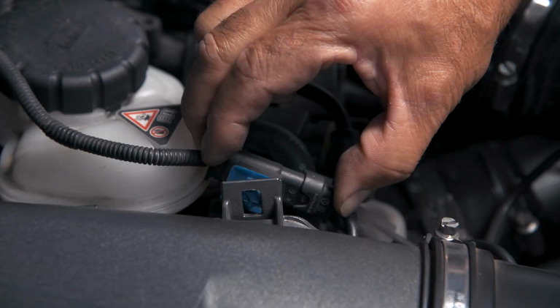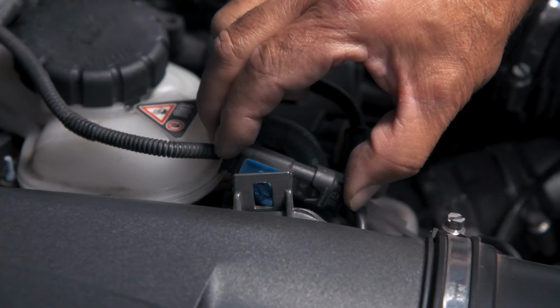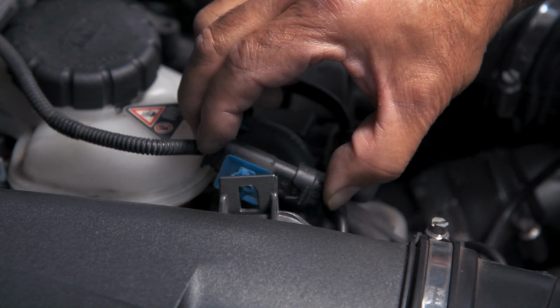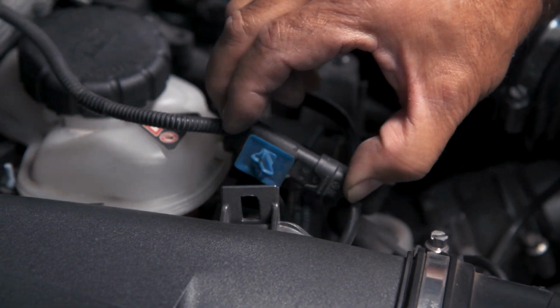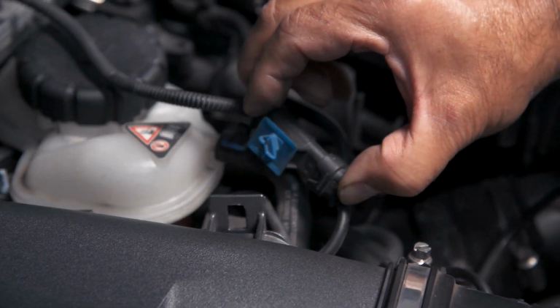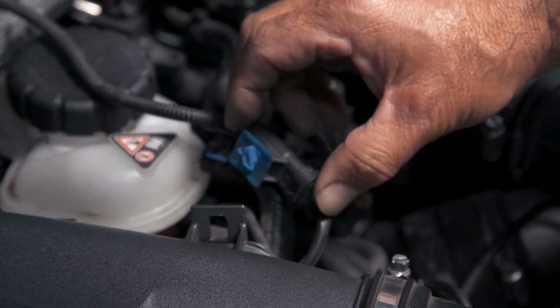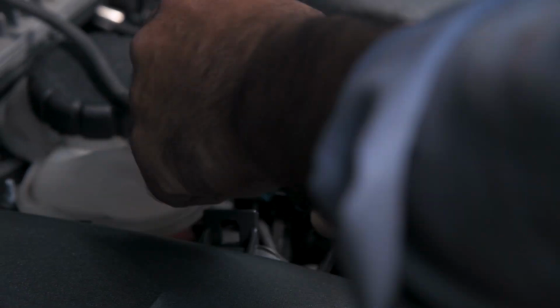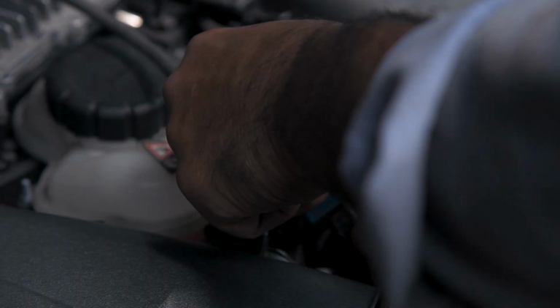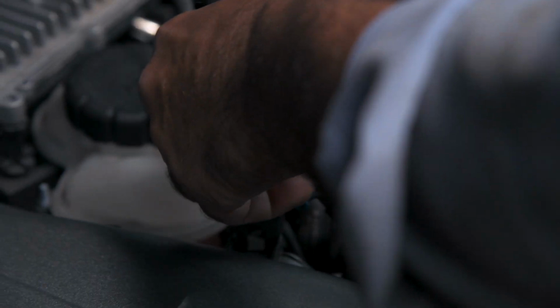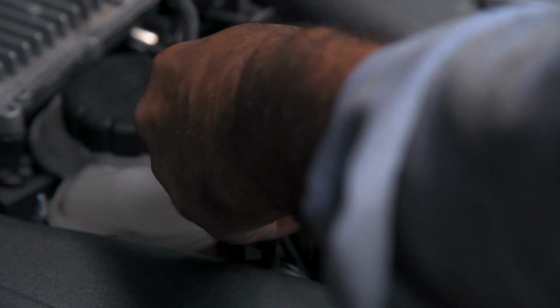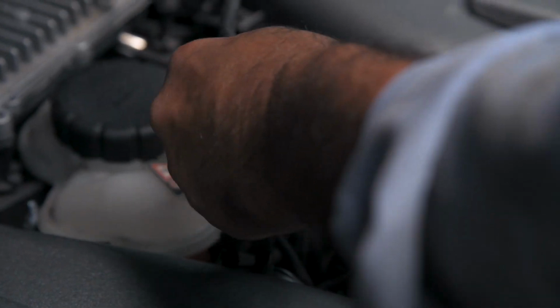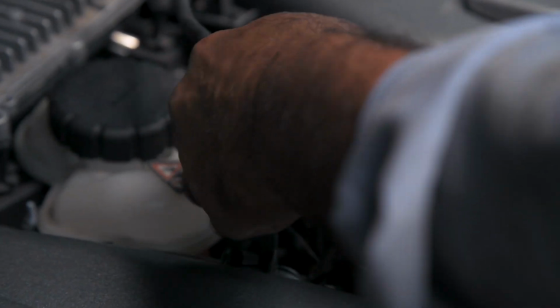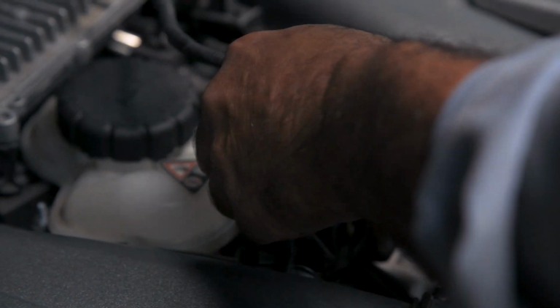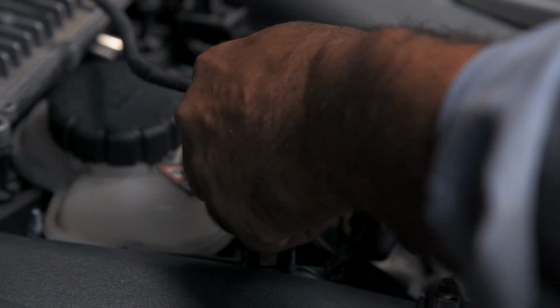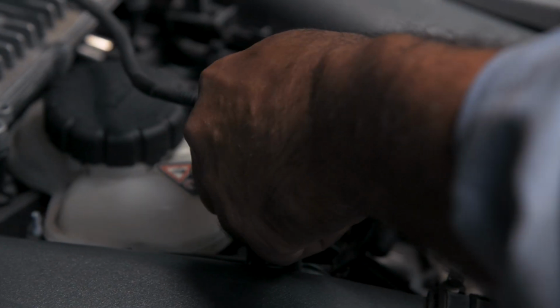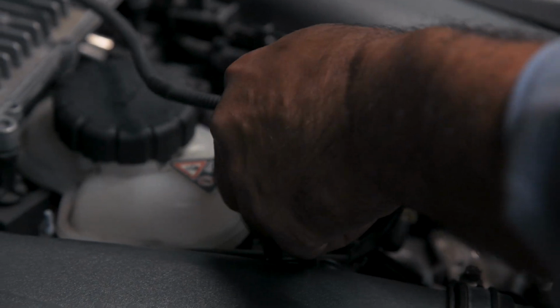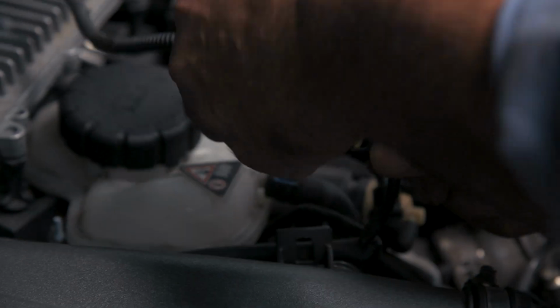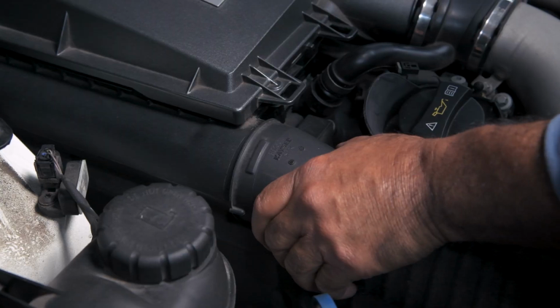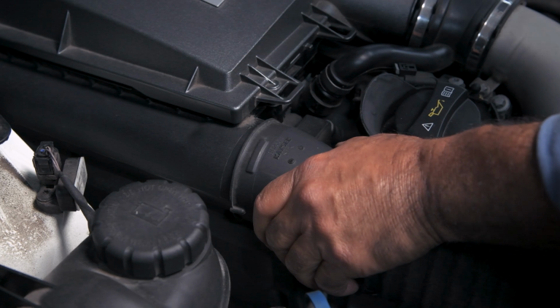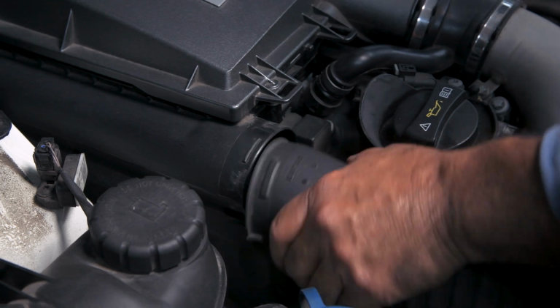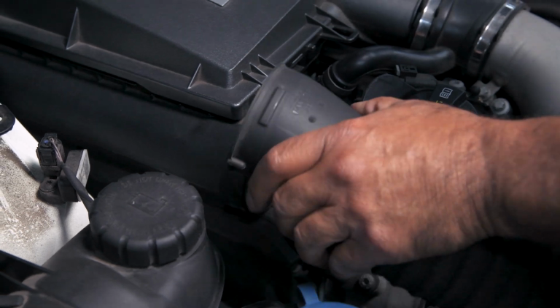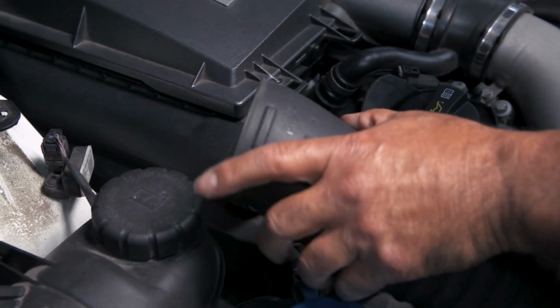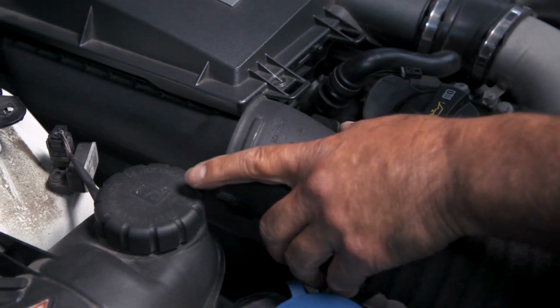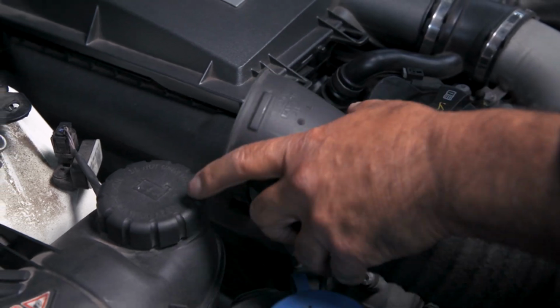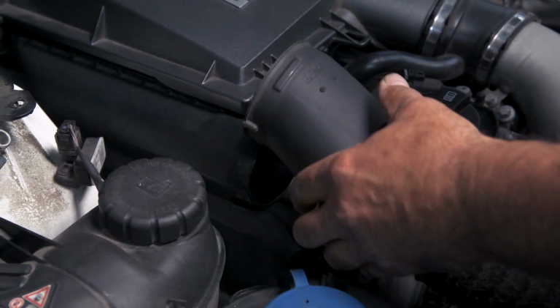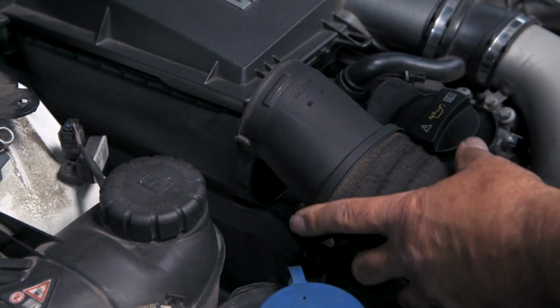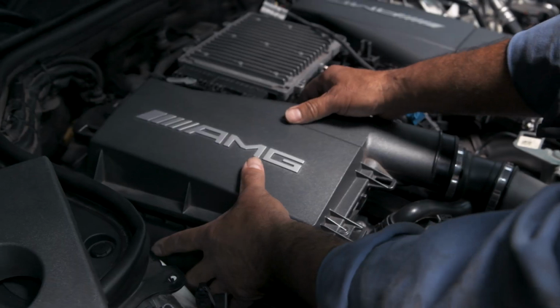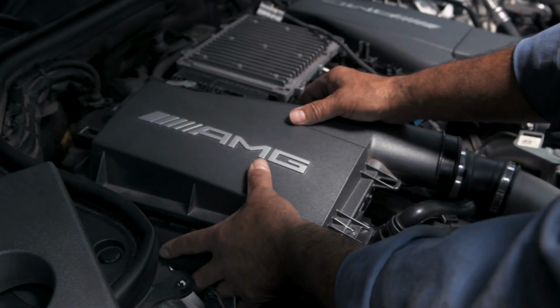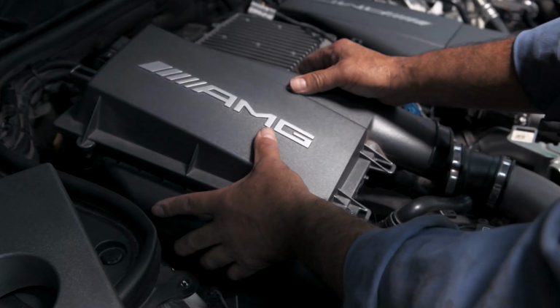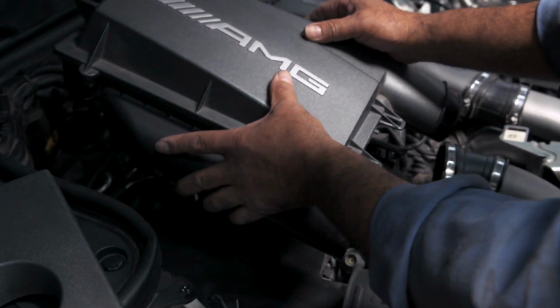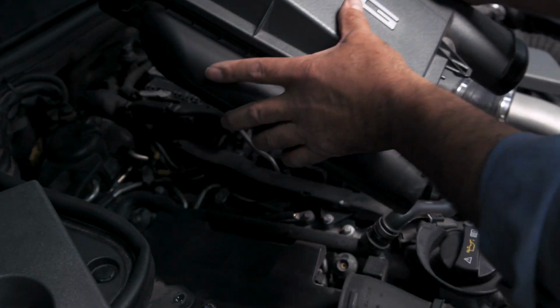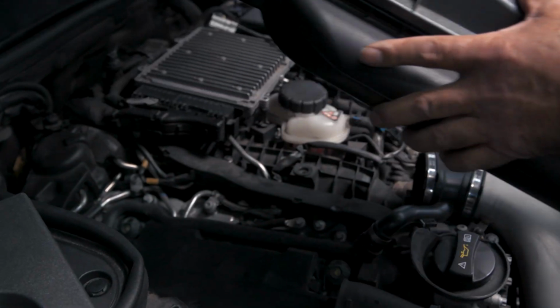Then remove any additional tabs connected to the air box — this step applies to both sides. Carefully remove the air intake tubes, then firmly pull on the air box to remove it.